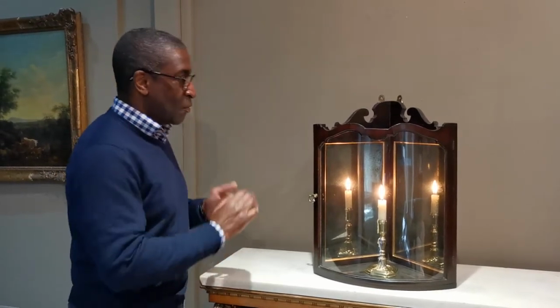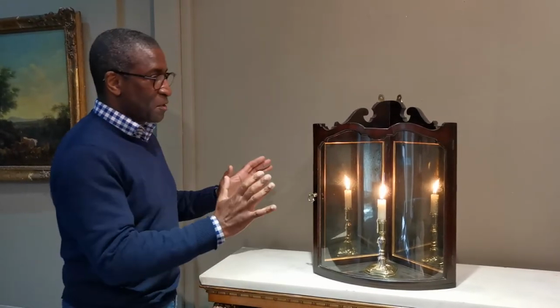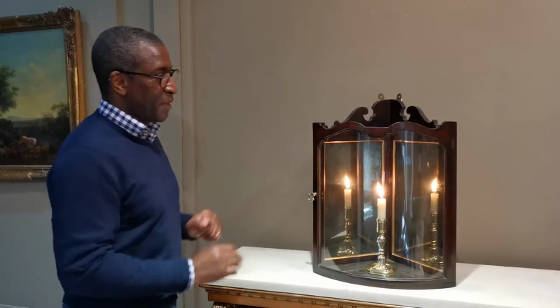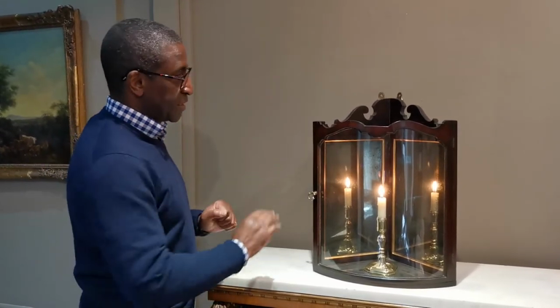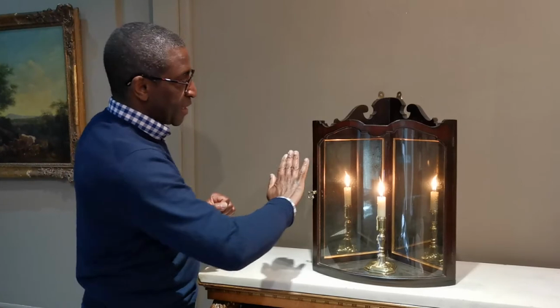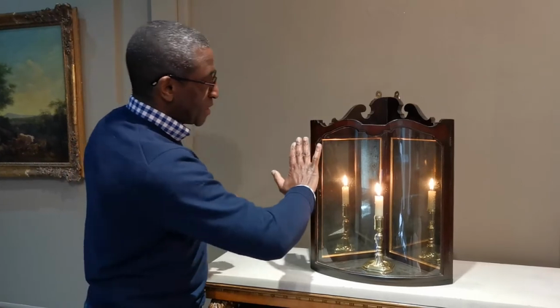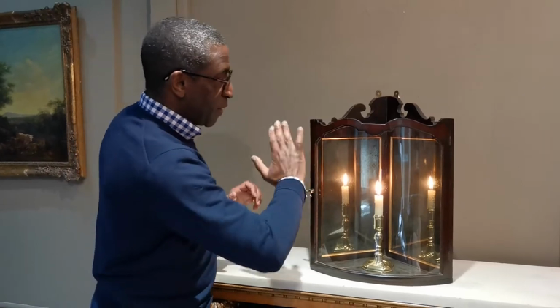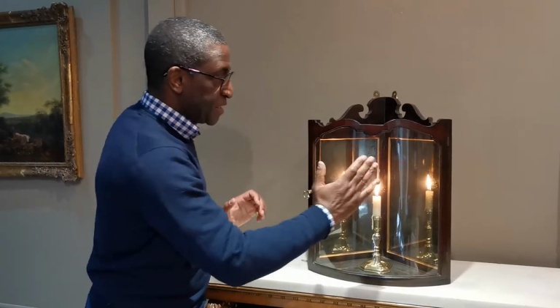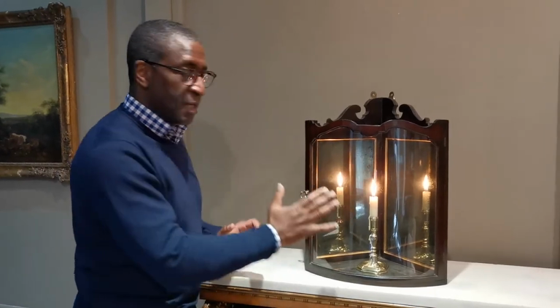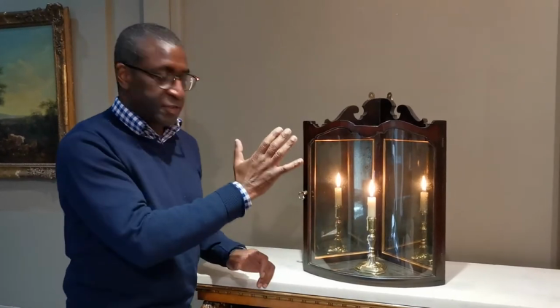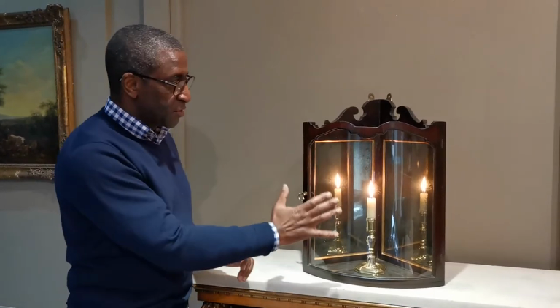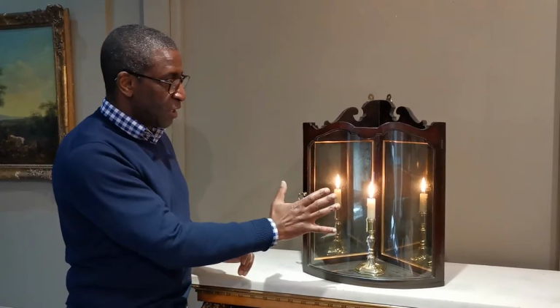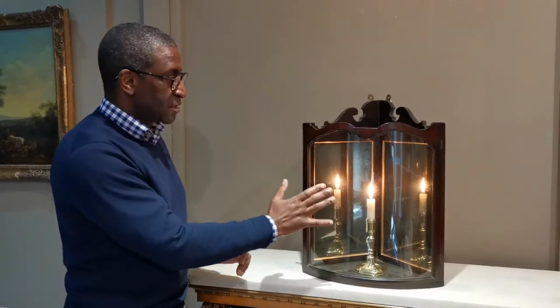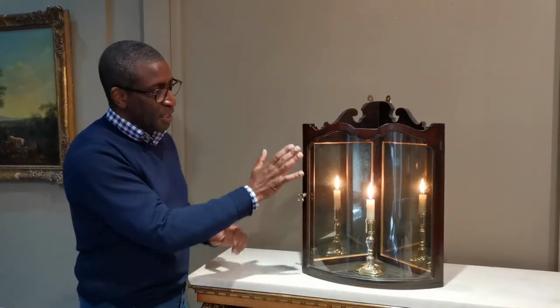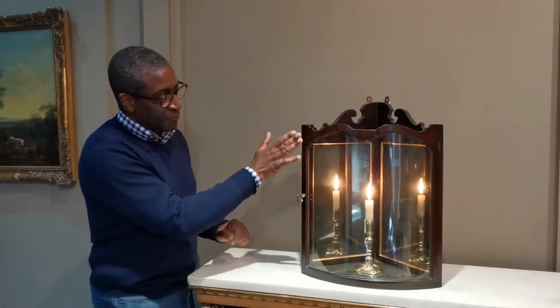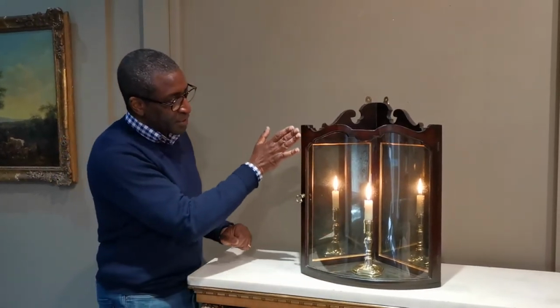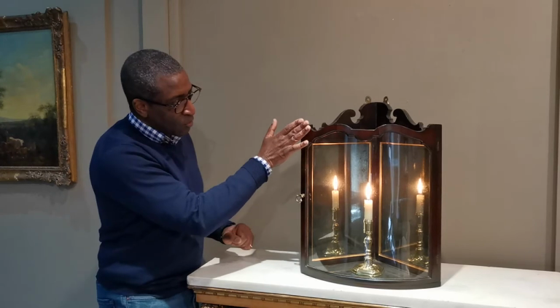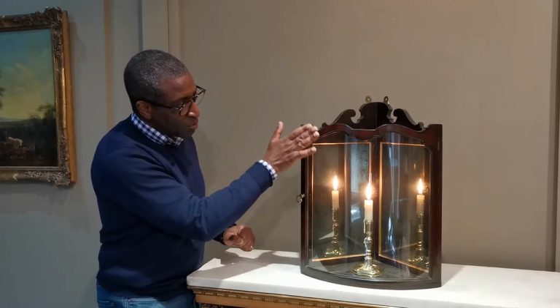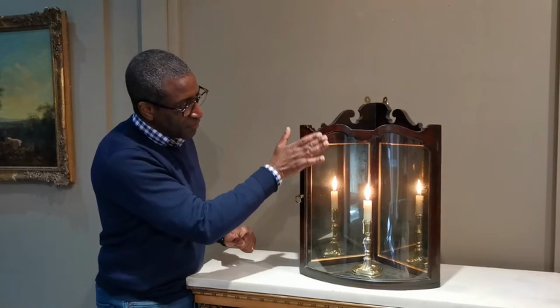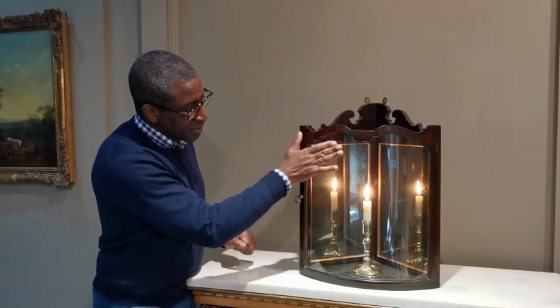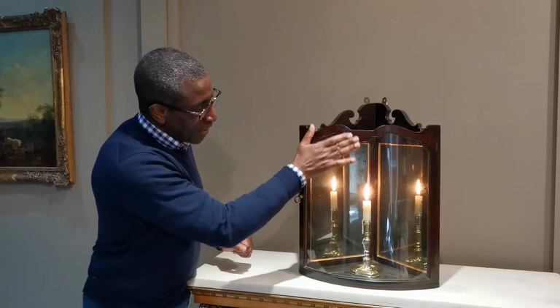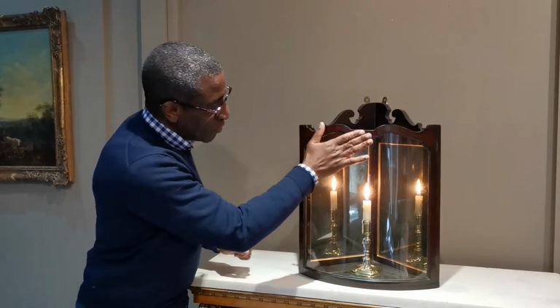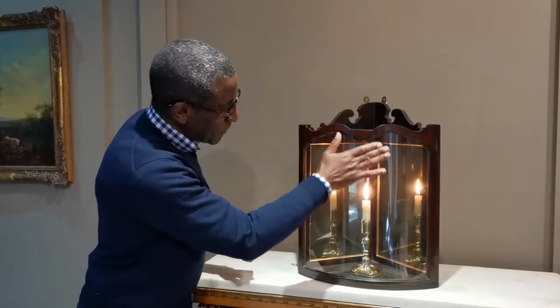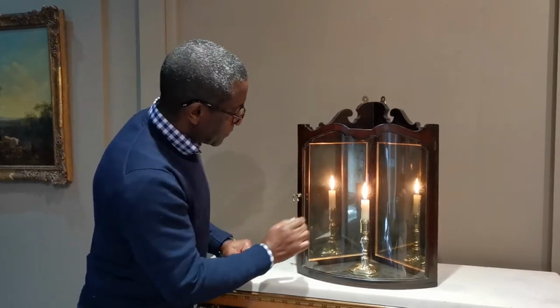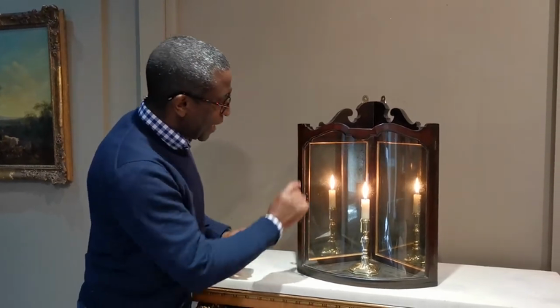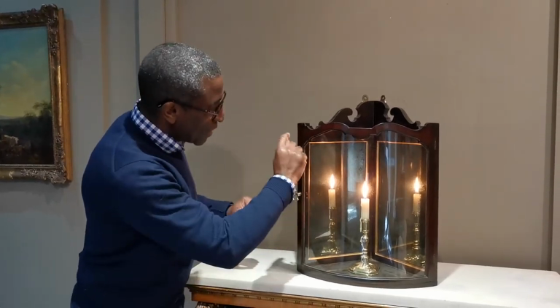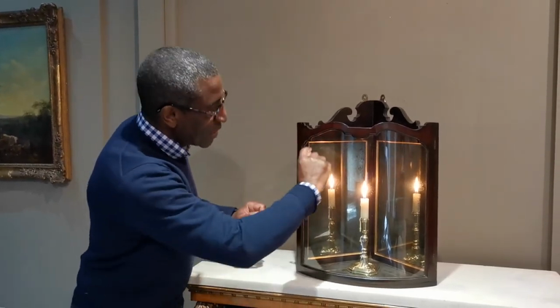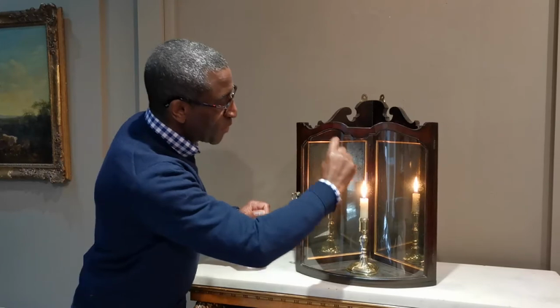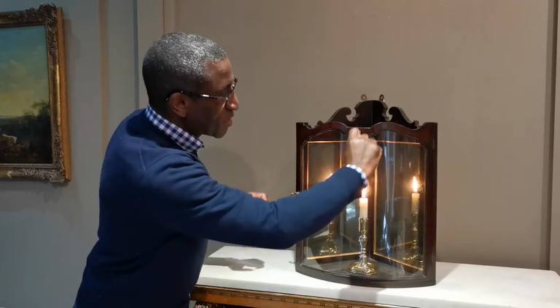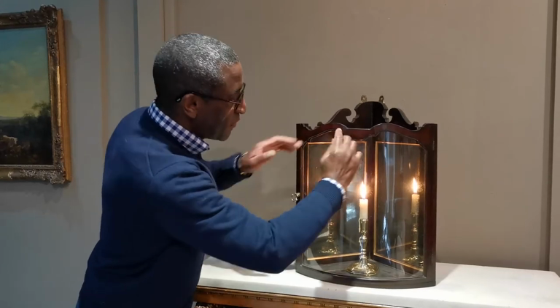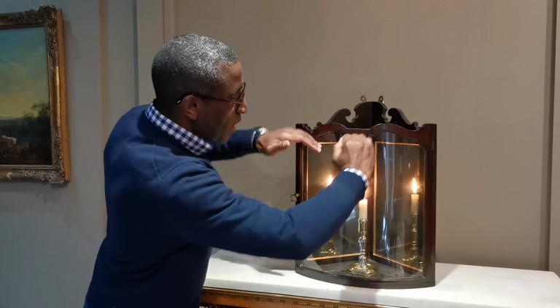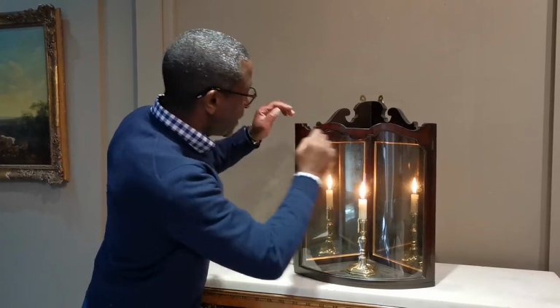What's so special about it? It's bow fronted and retains the original glass. The front is all beautifully veneered in mahogany and I just love the way it flows up and down.